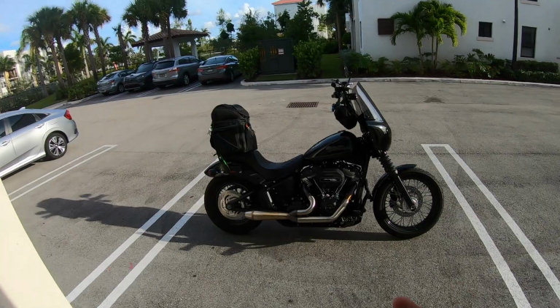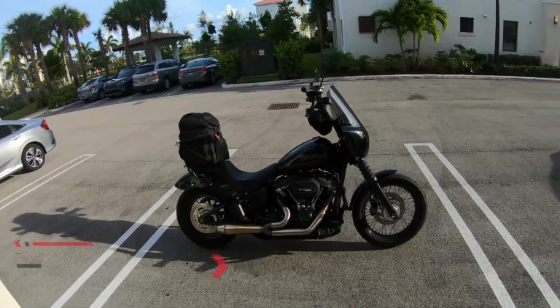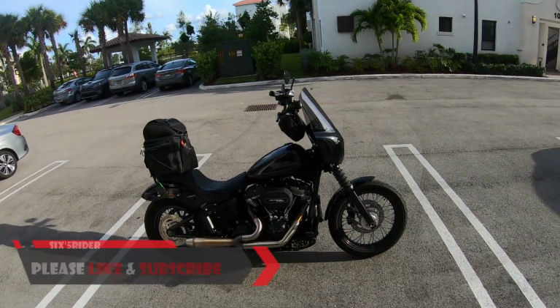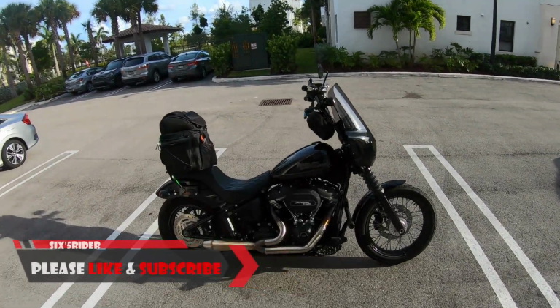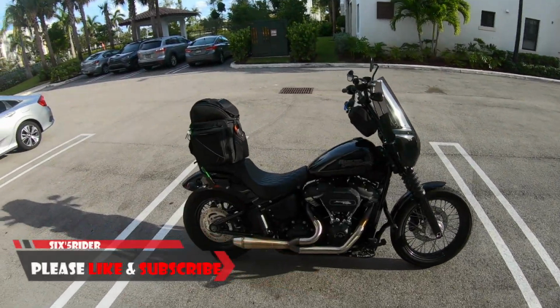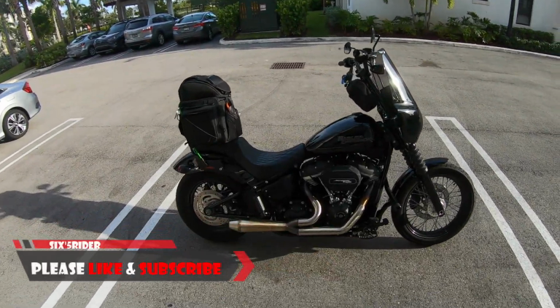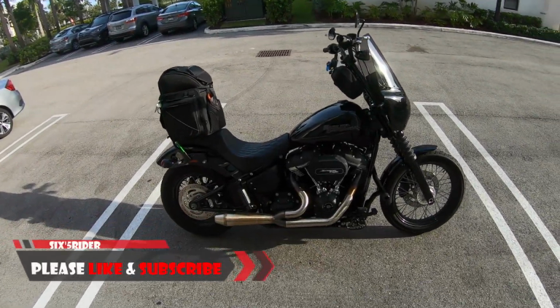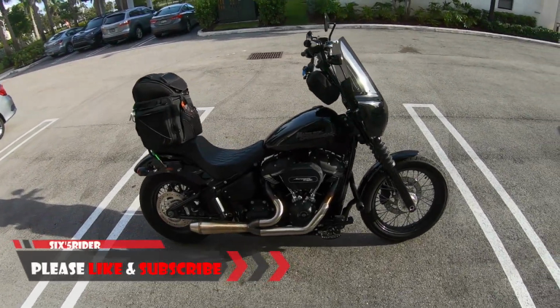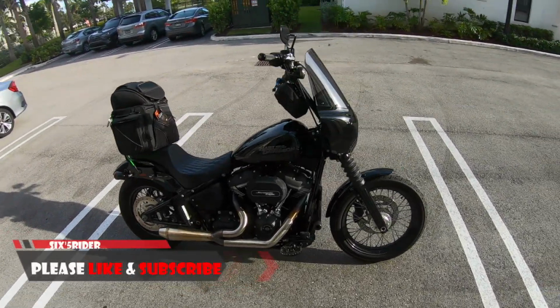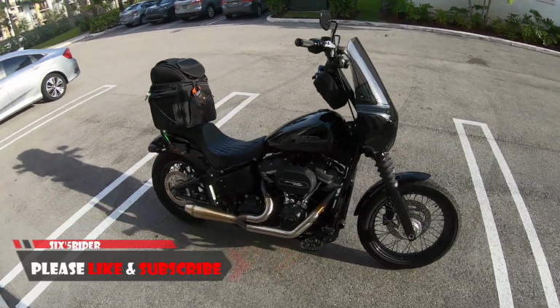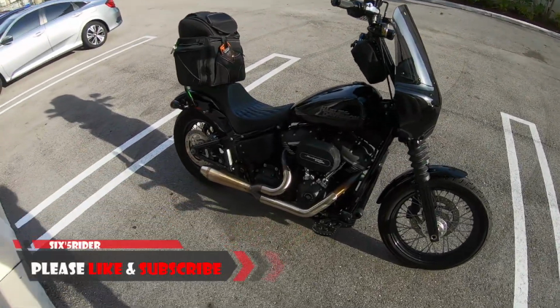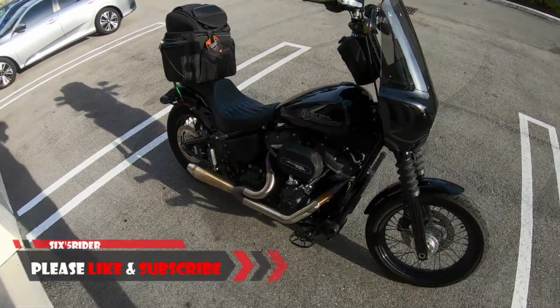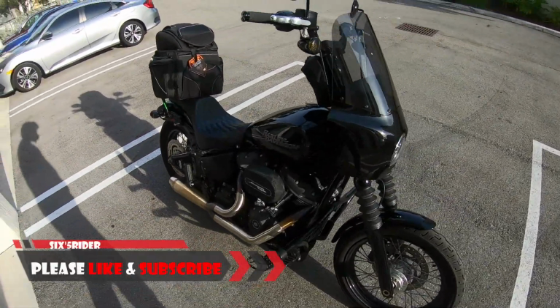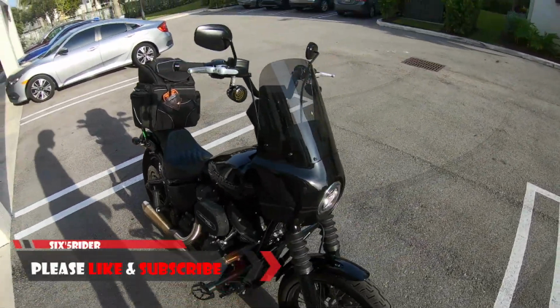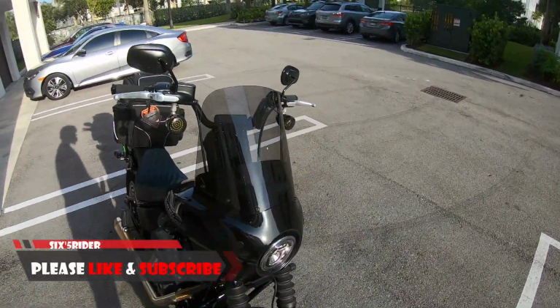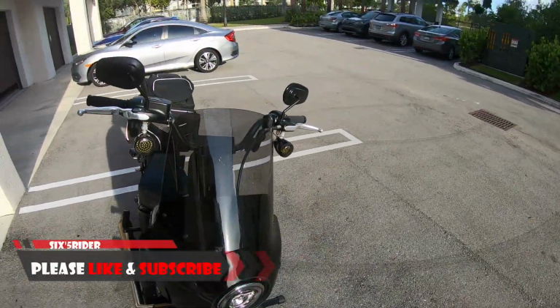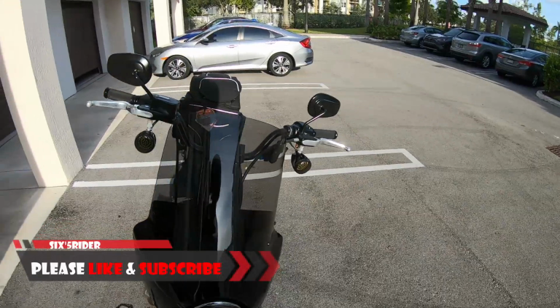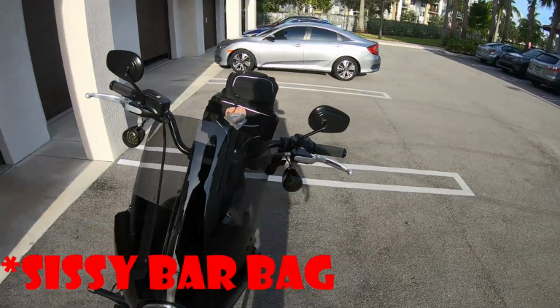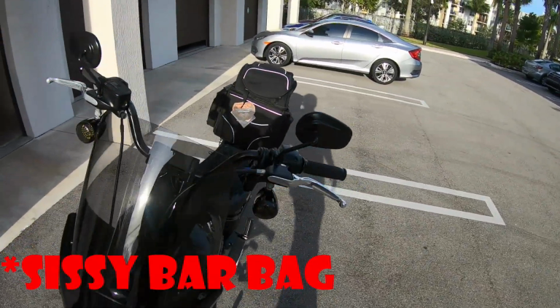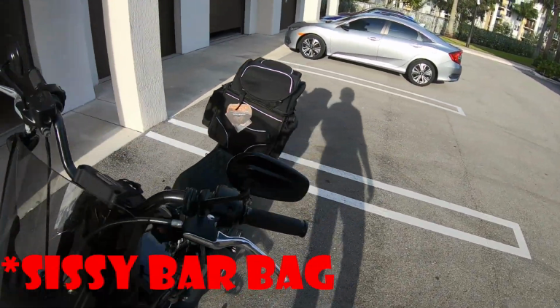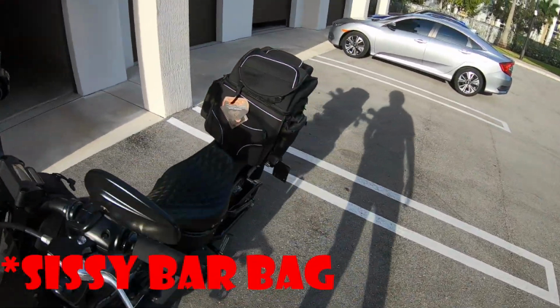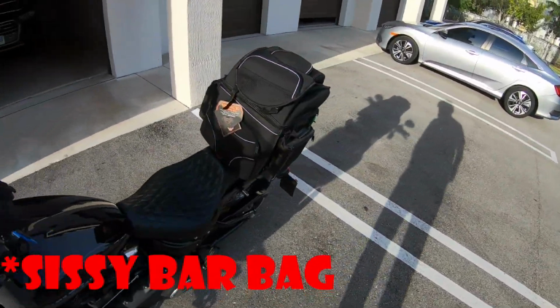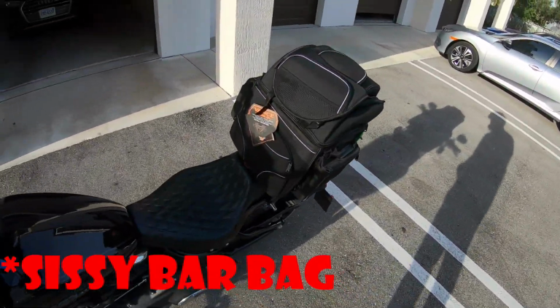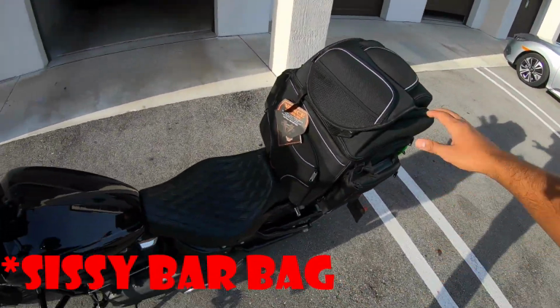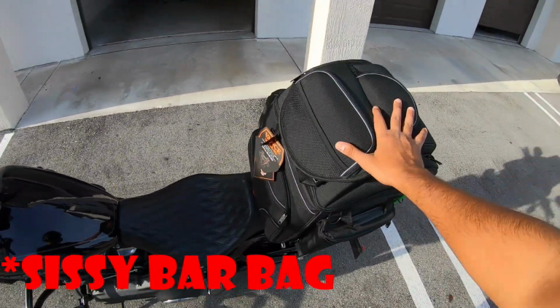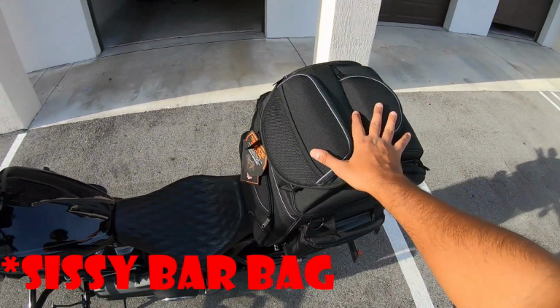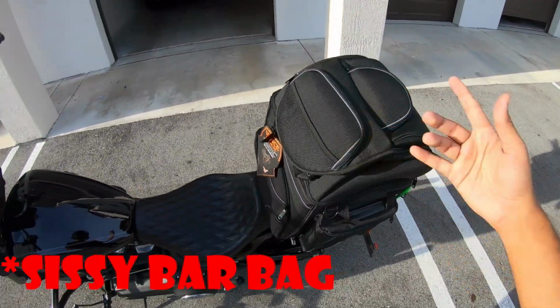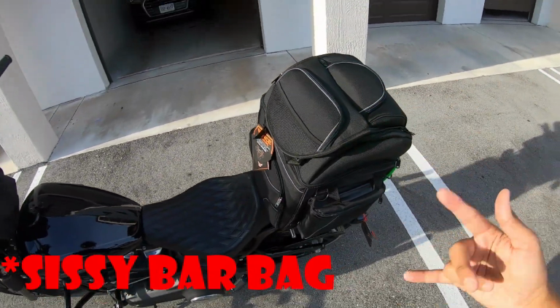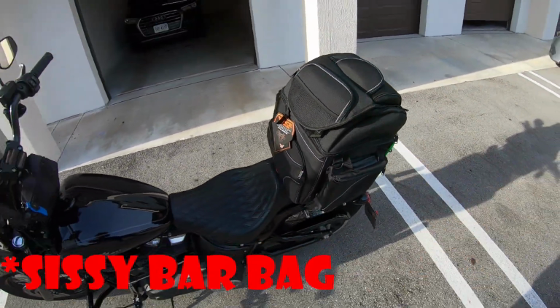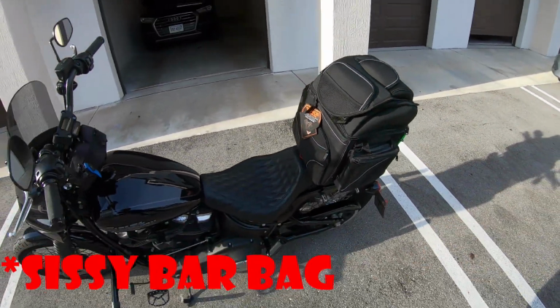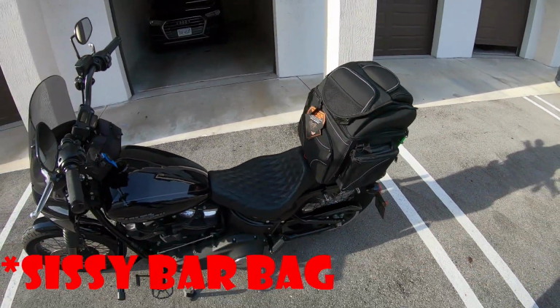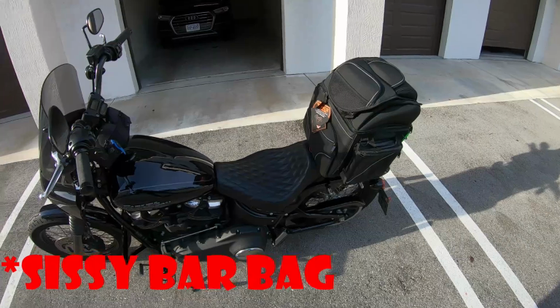What's going on YouTube? SixFiveRider here, coming to you with another review video. Today we'll be talking about the Vance Leather Saddle Bag. I'll put the name and link in the description.